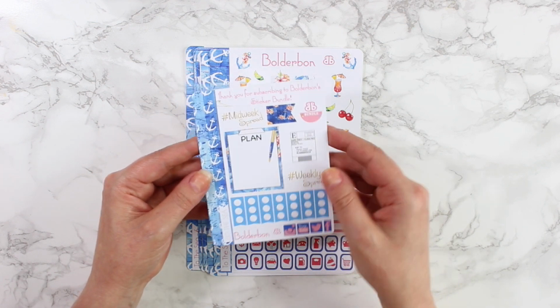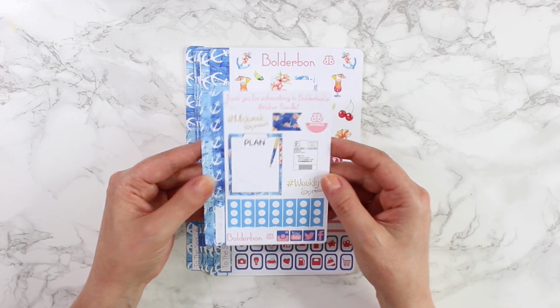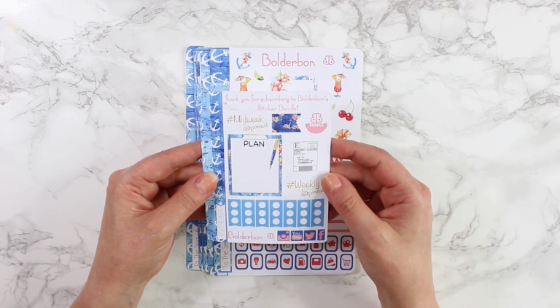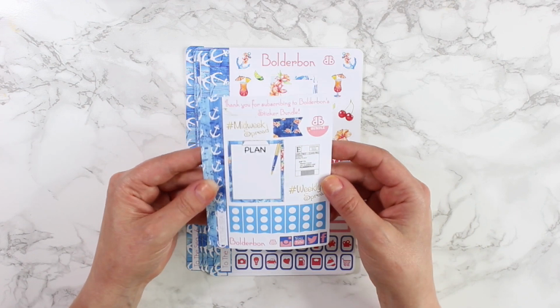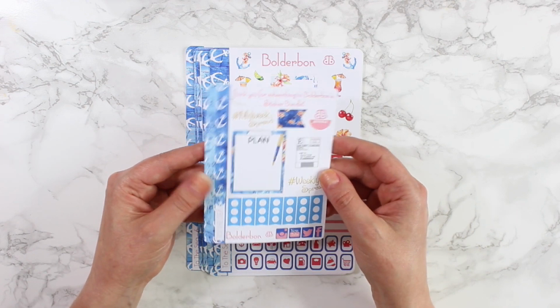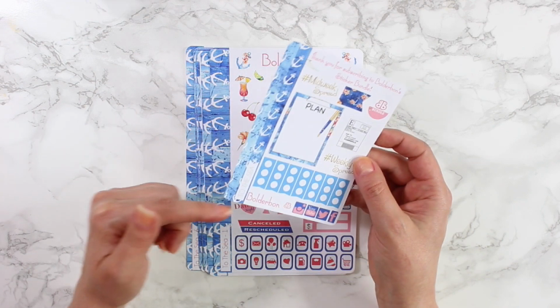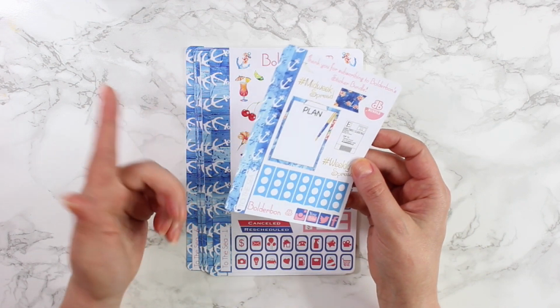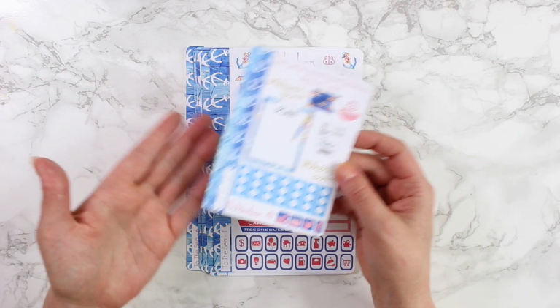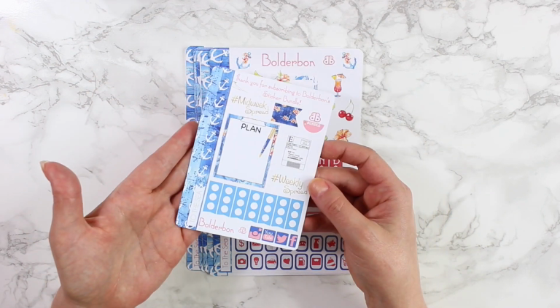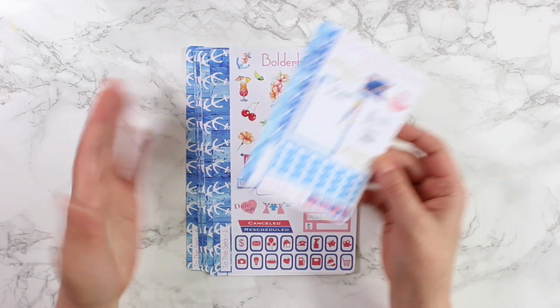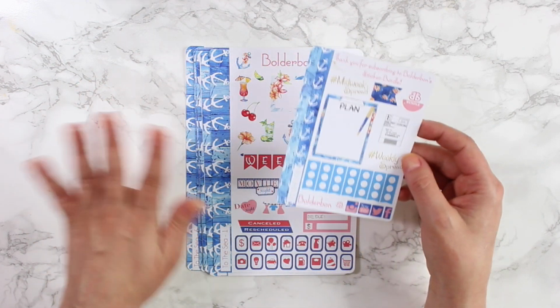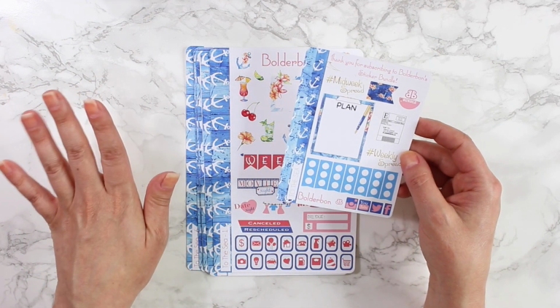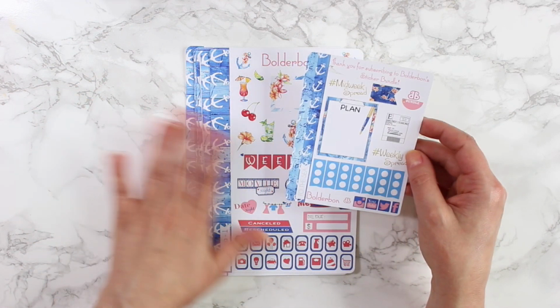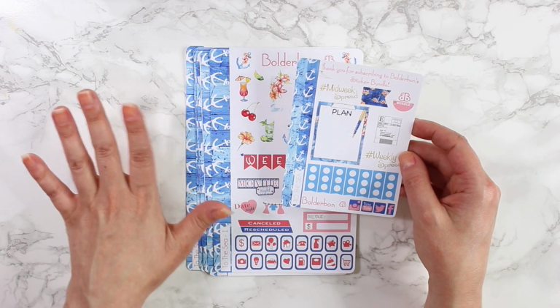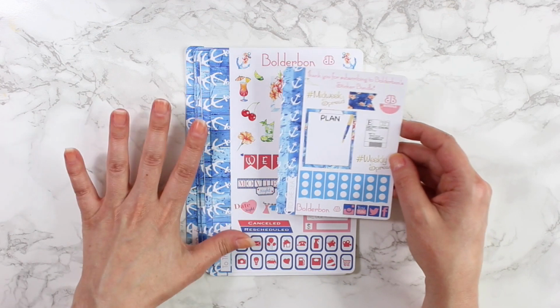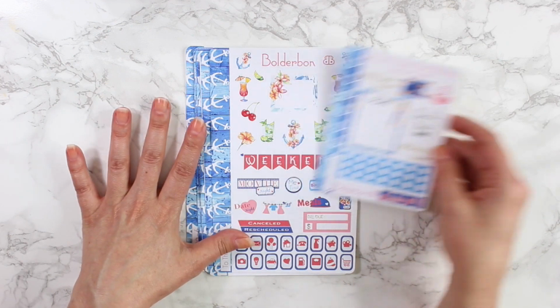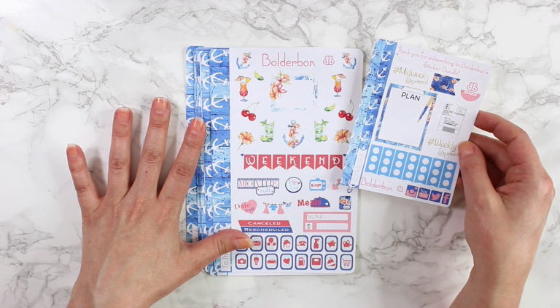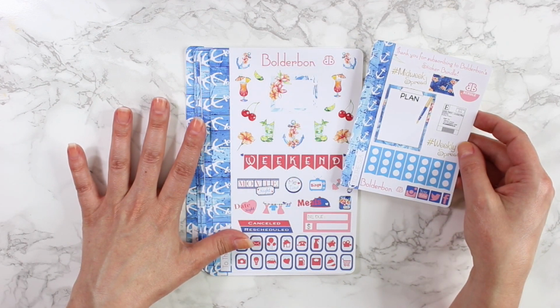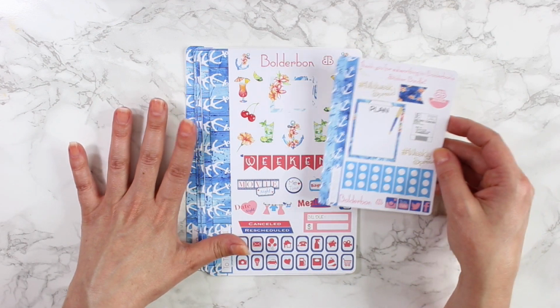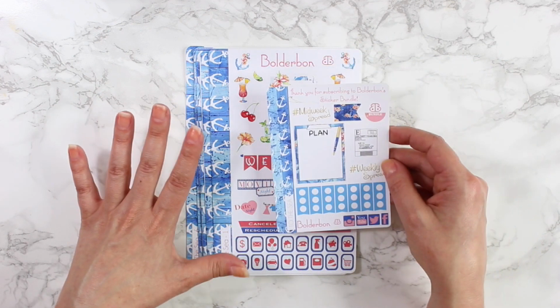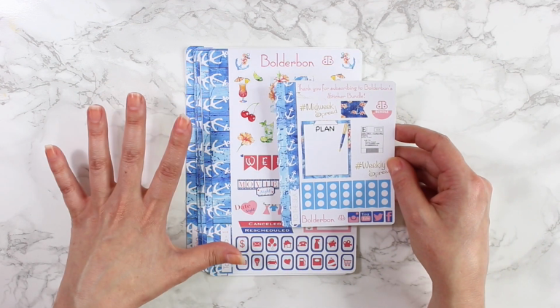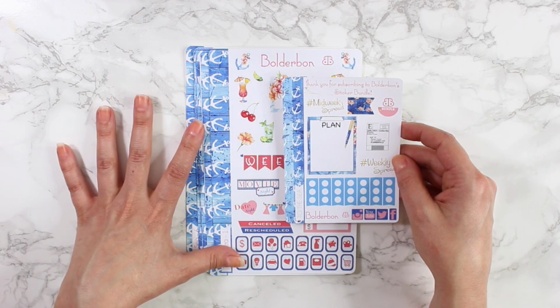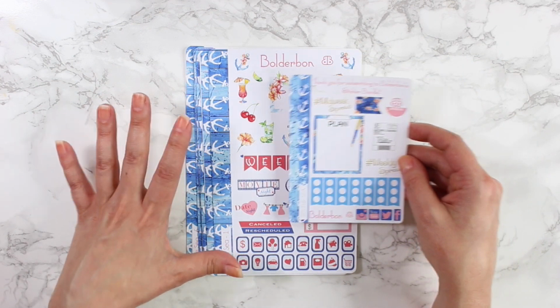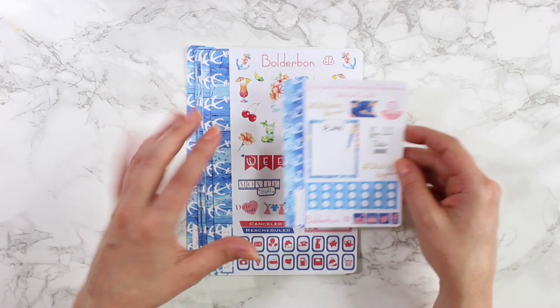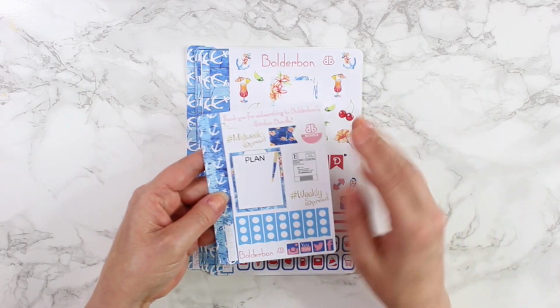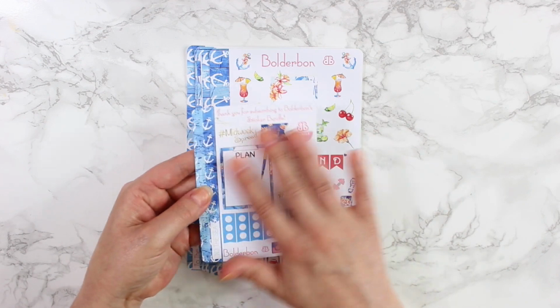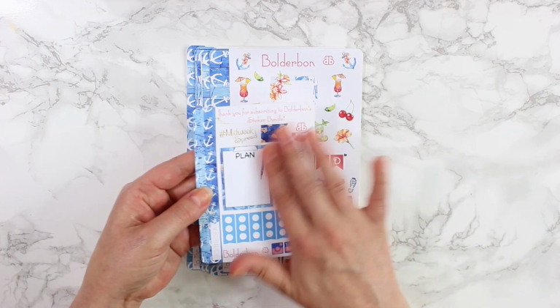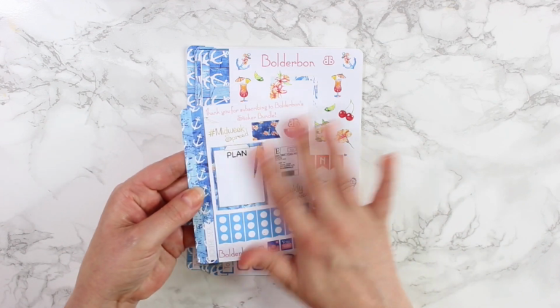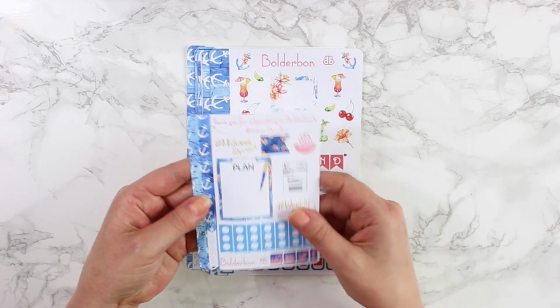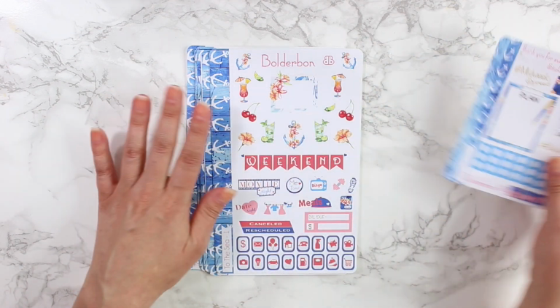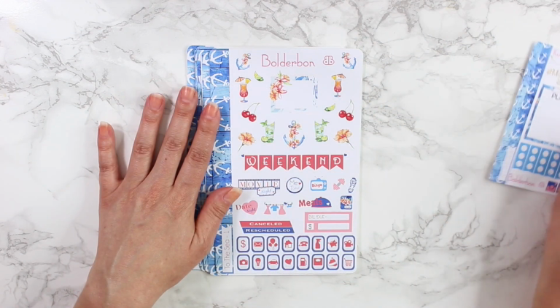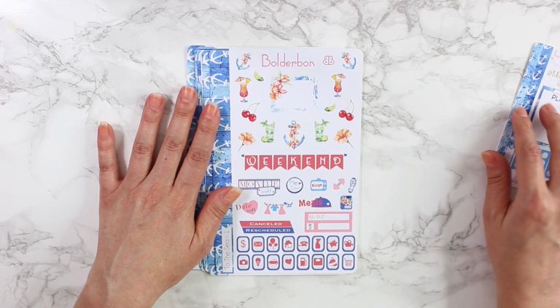This collection is called 'To The Sea.' I absolutely am in love with all these colors — just so pretty and very vibrant on this matte vinyl sticker paper.